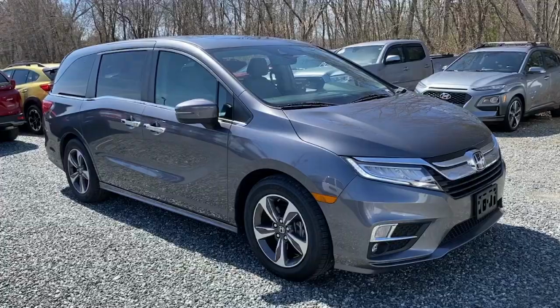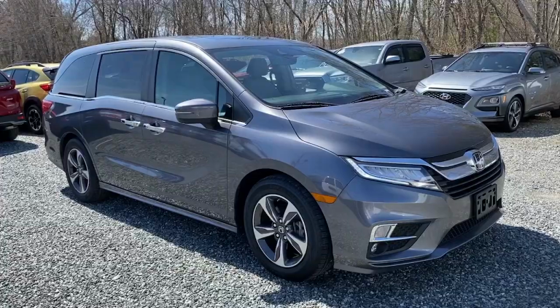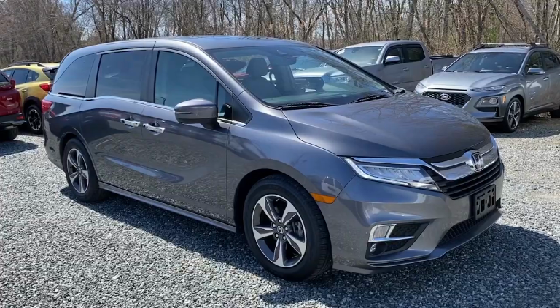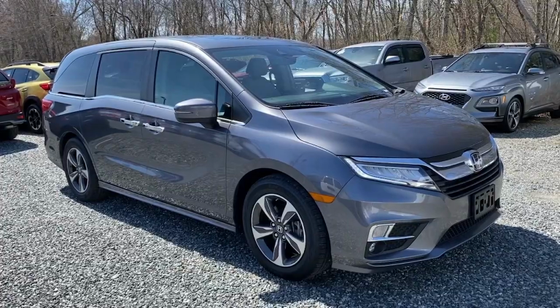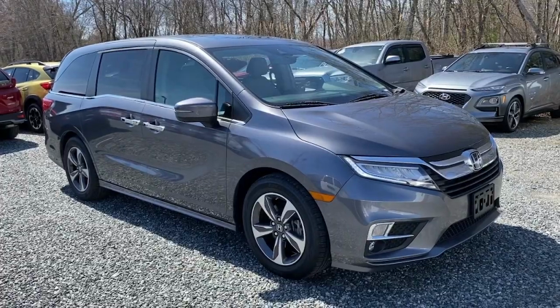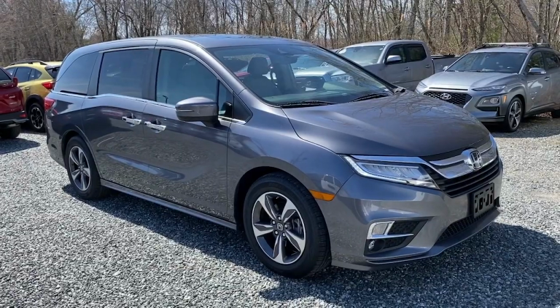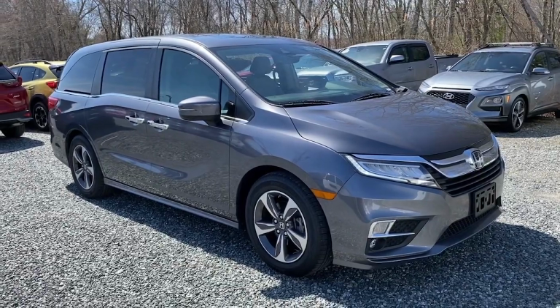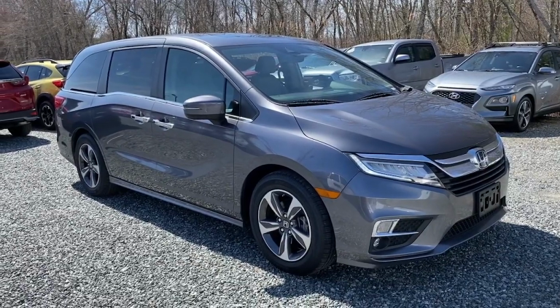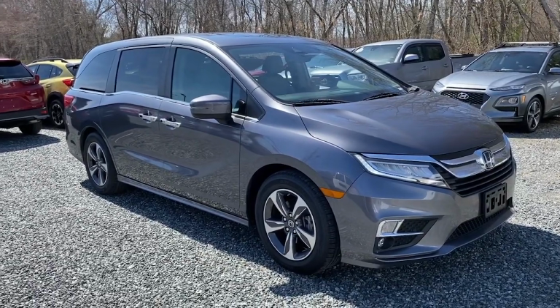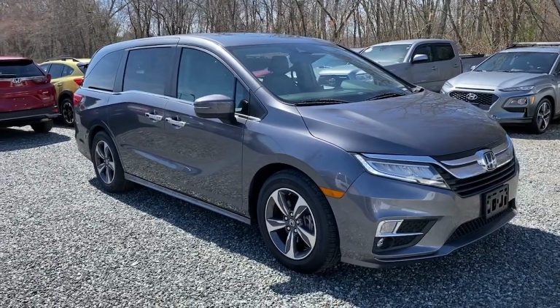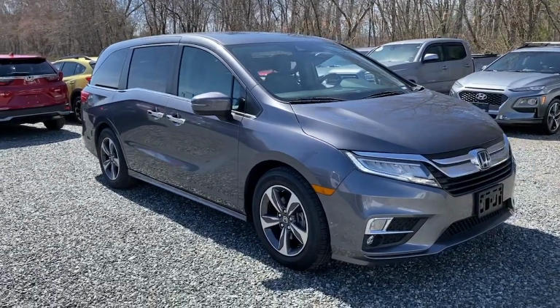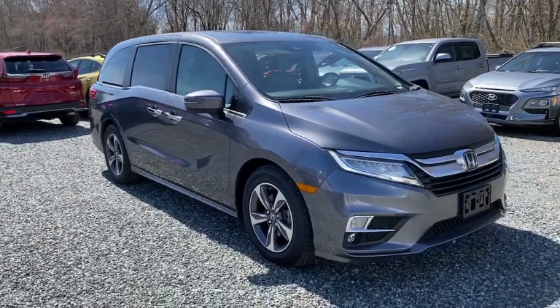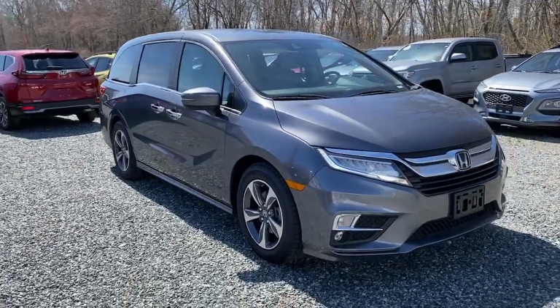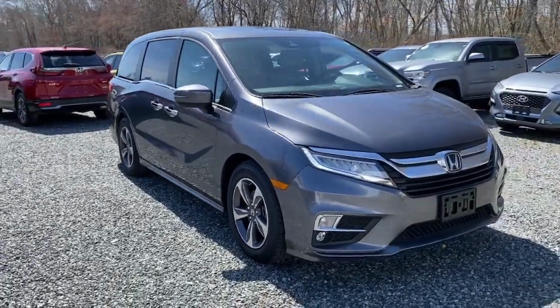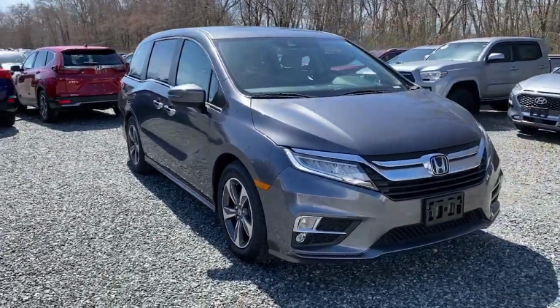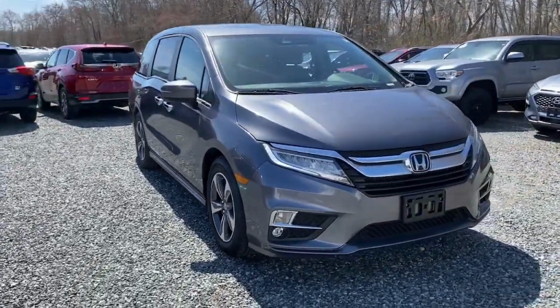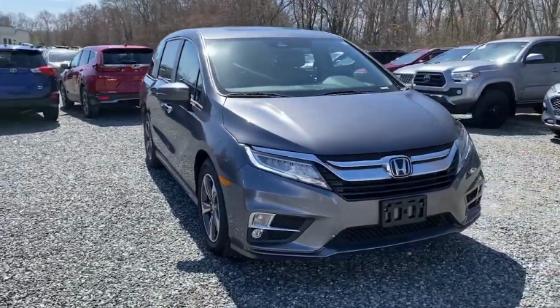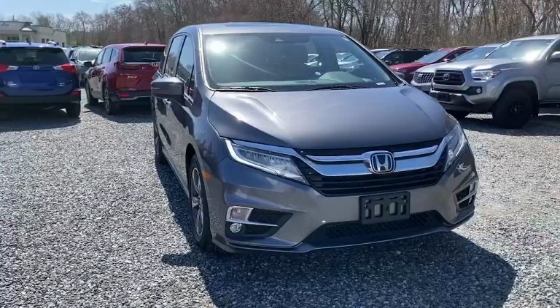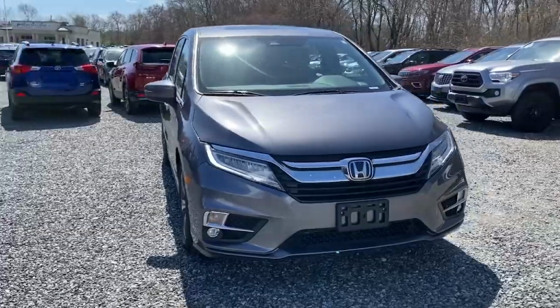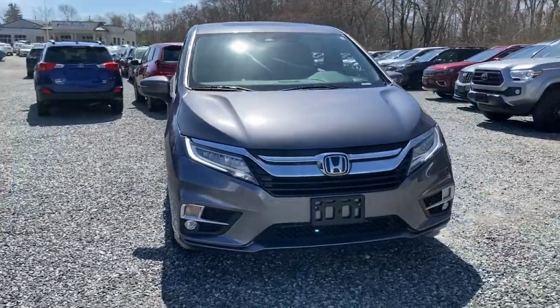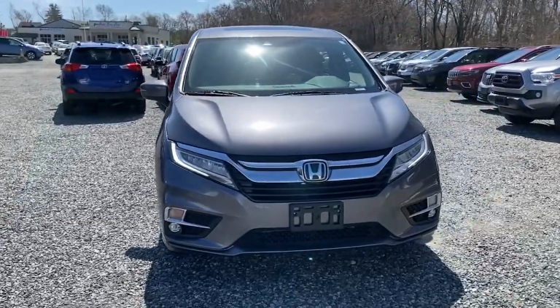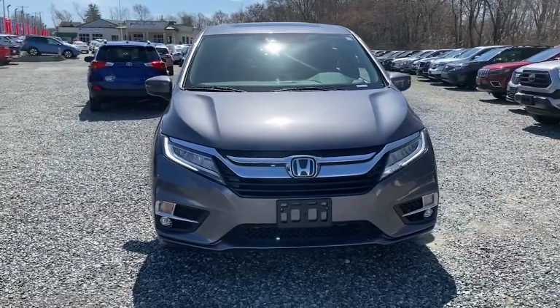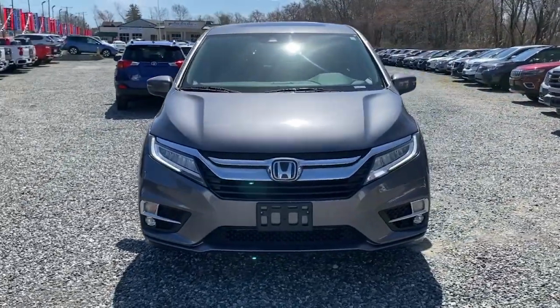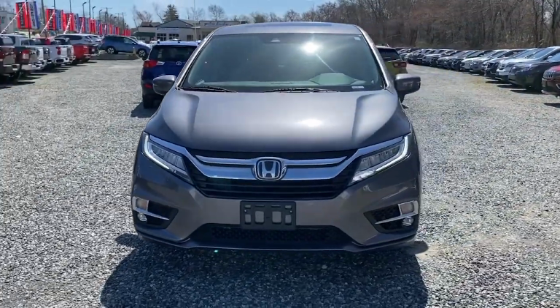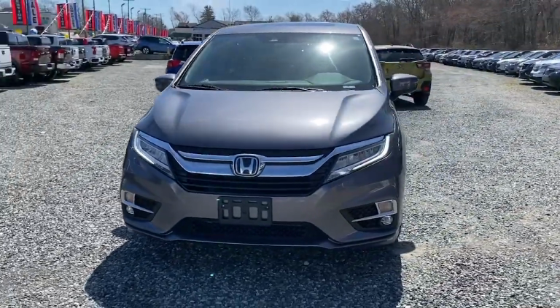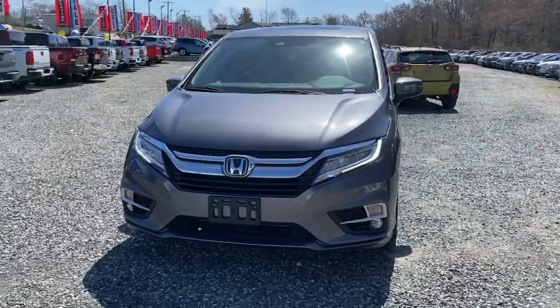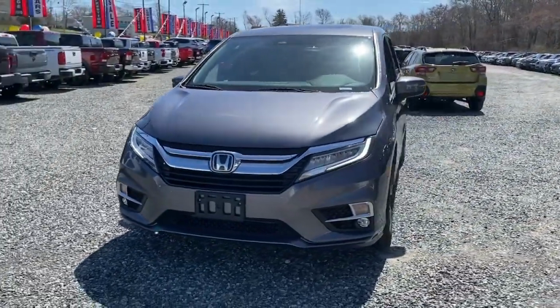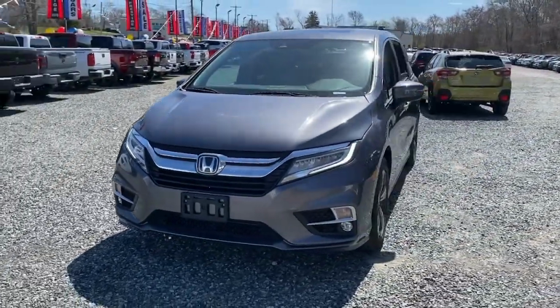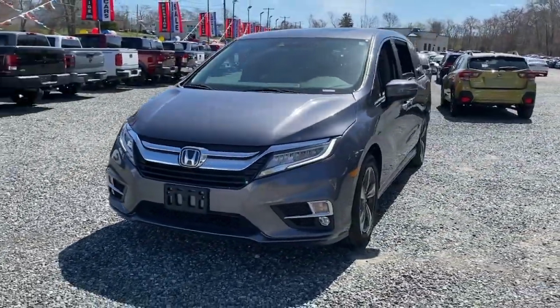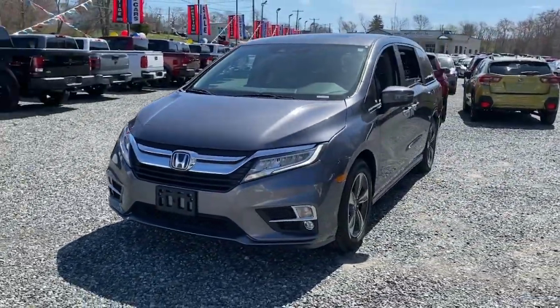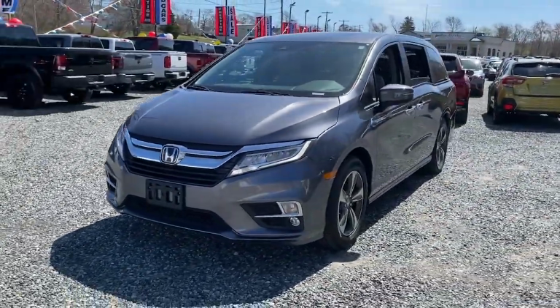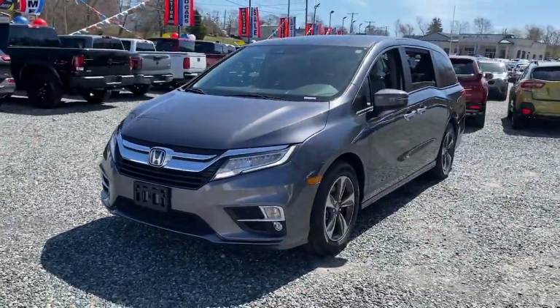Can you see yourself in the 2018 Honda Odyssey? With less than 90,000 miles on the odometer, this vehicle provides excellent value.